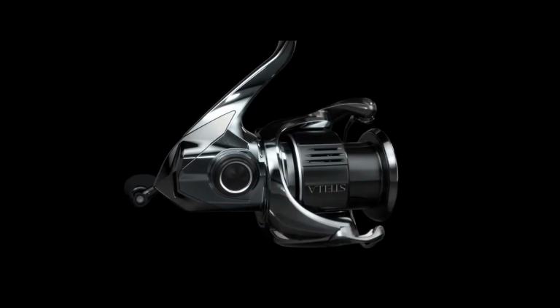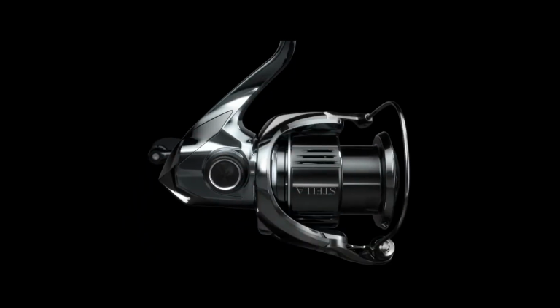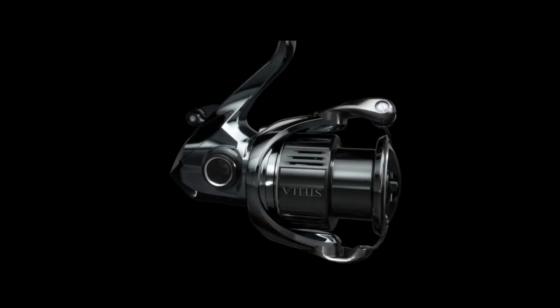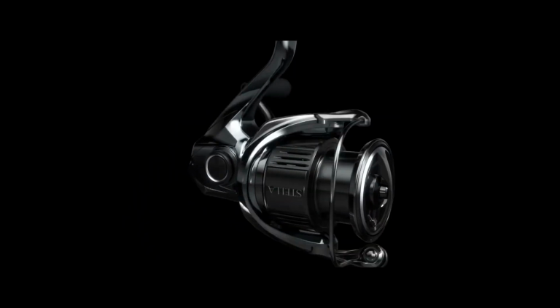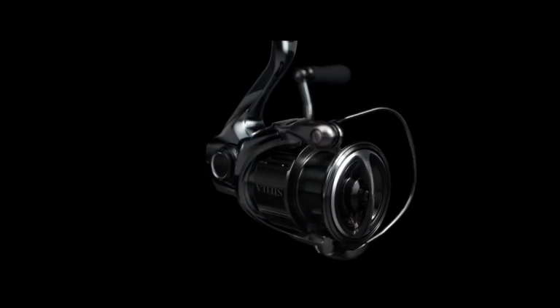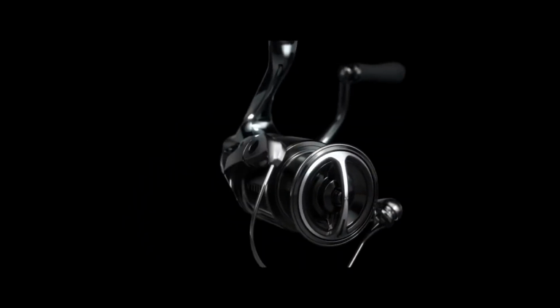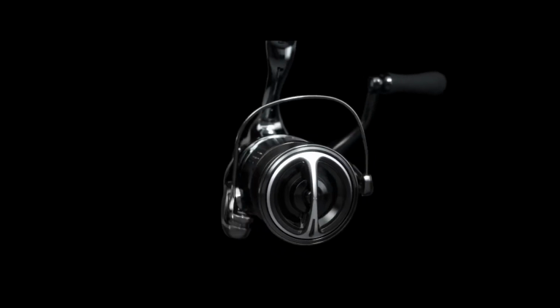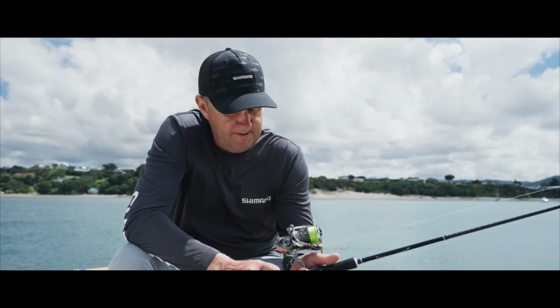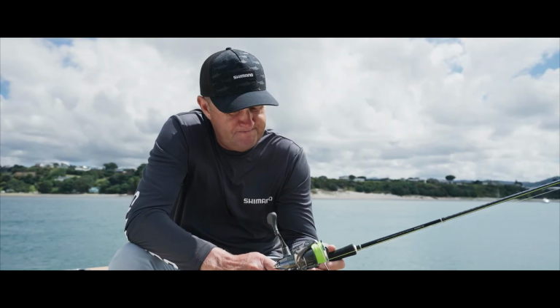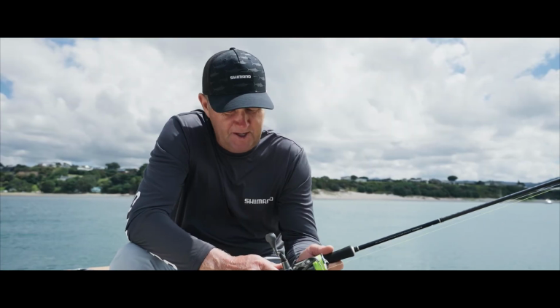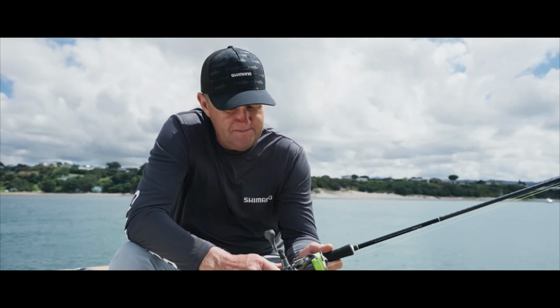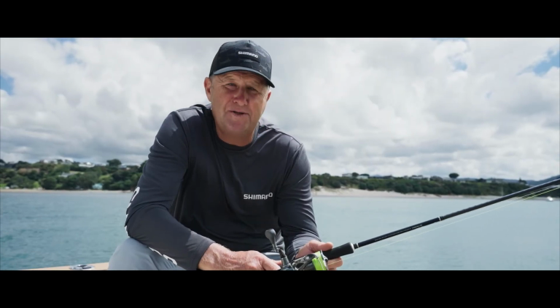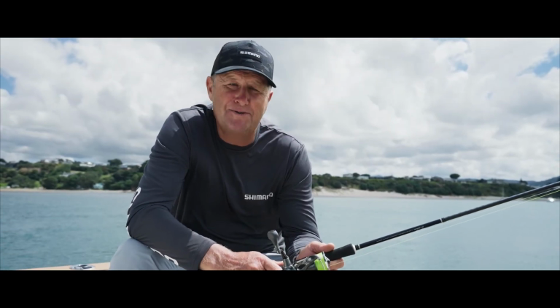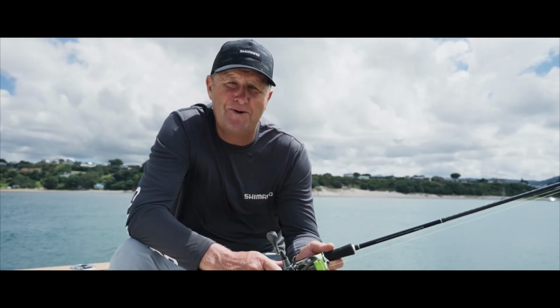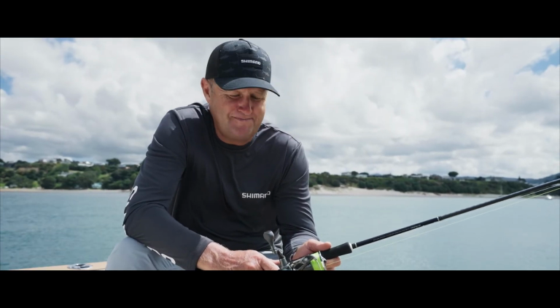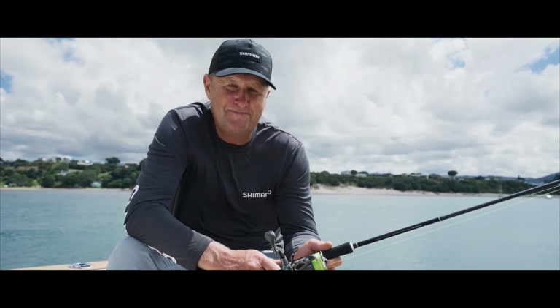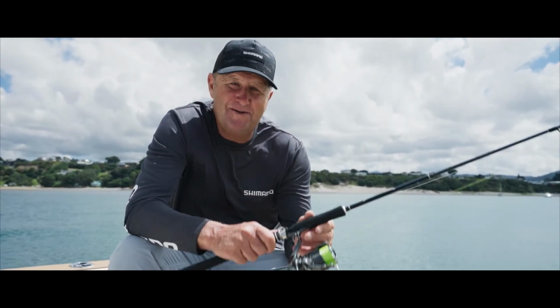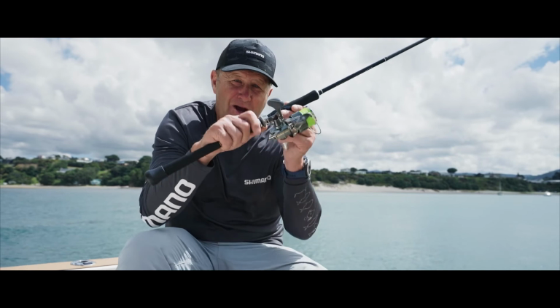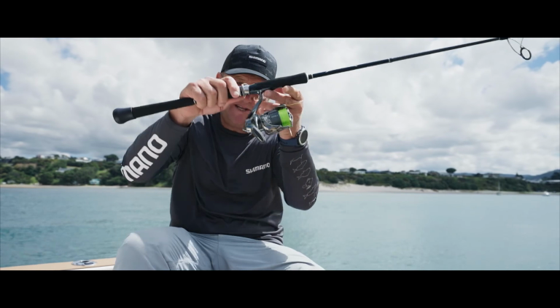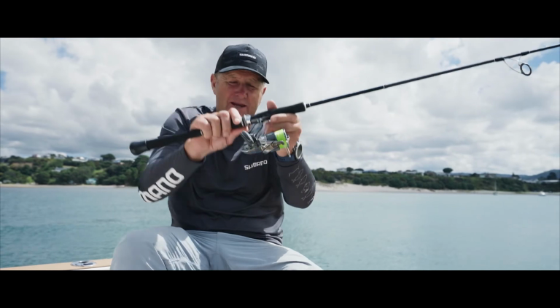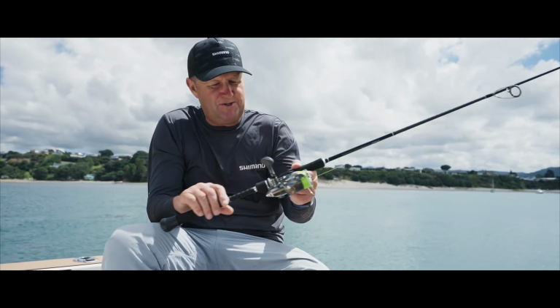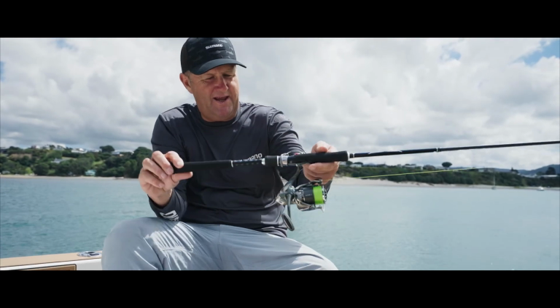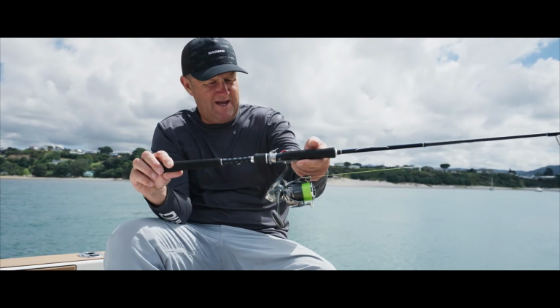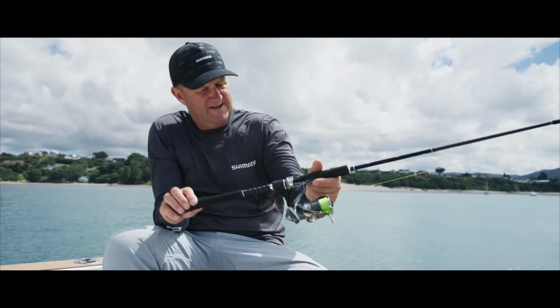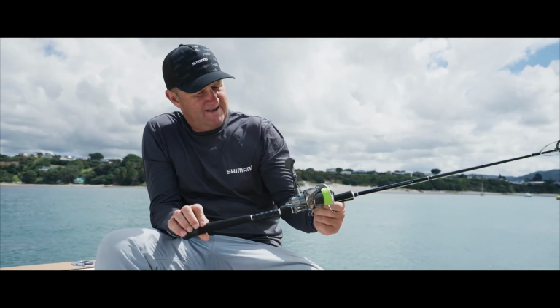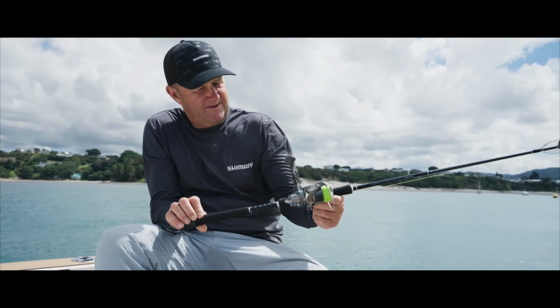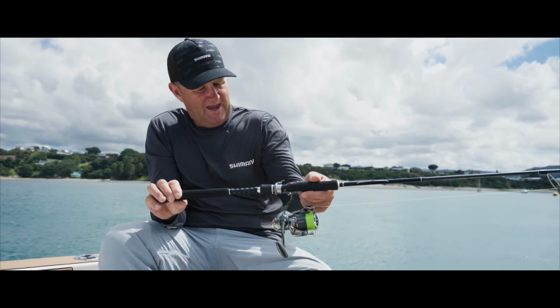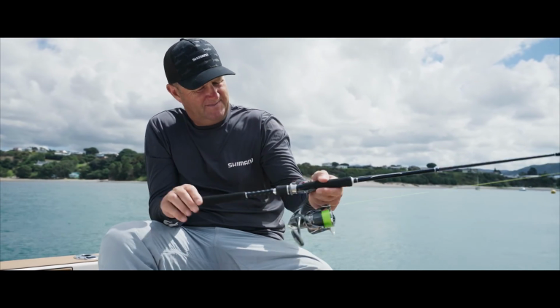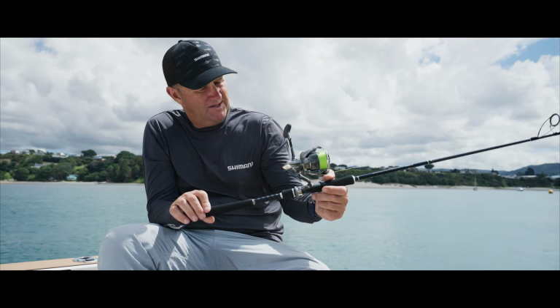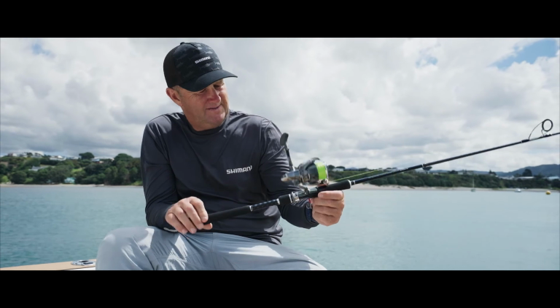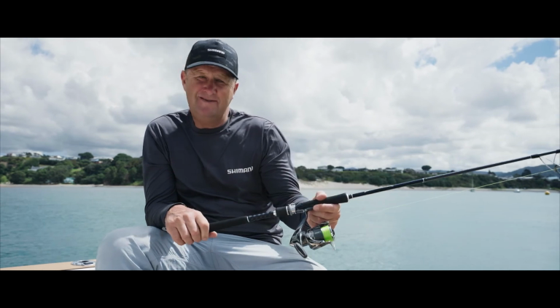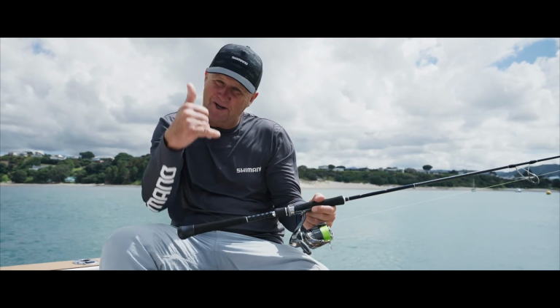This is an absolutely insanely good reel — she's an absolute little honey. There you go guys, a little sneak peek at the new Stella FK in the 3000 size. Adios.